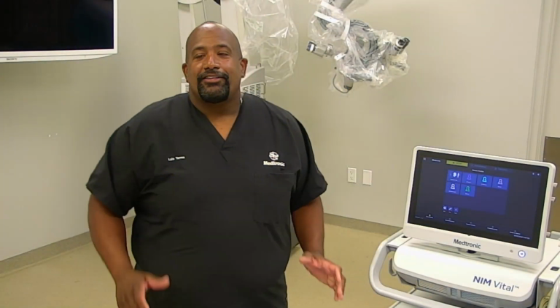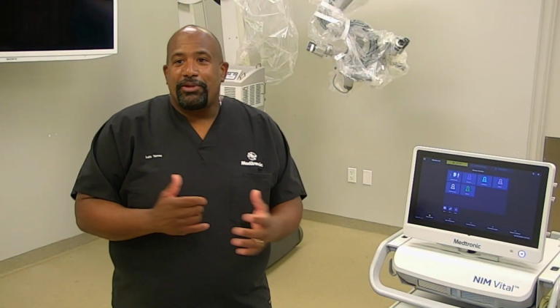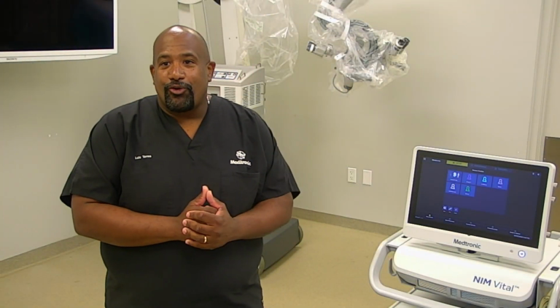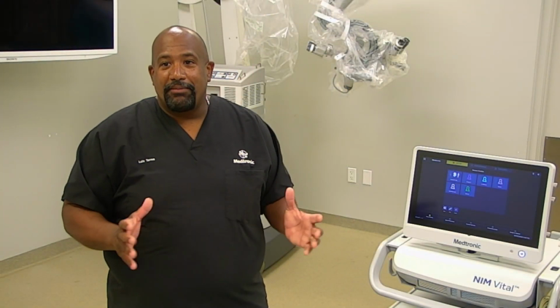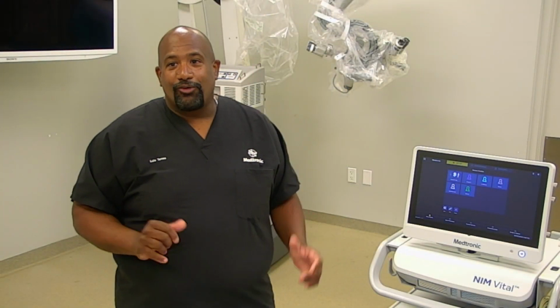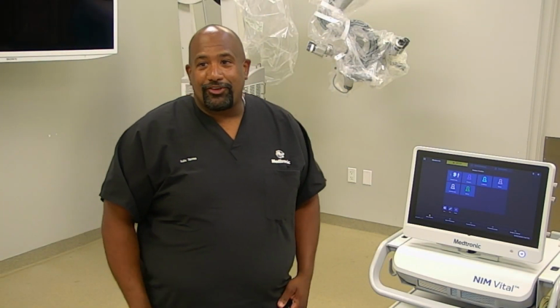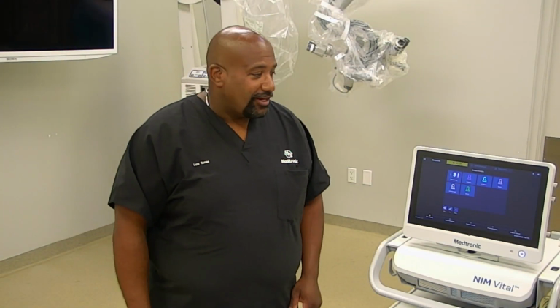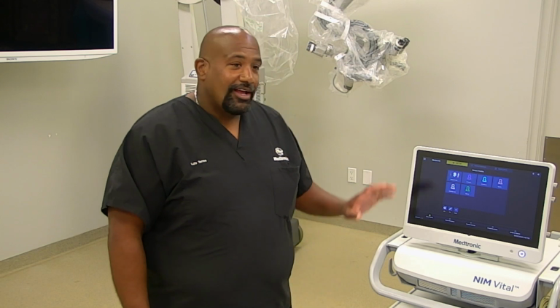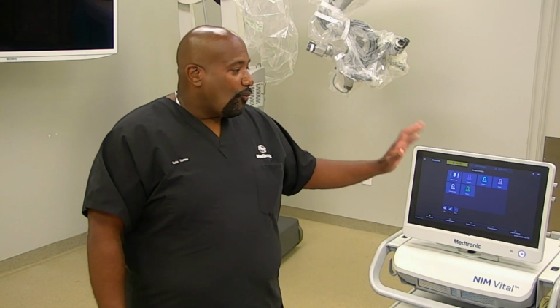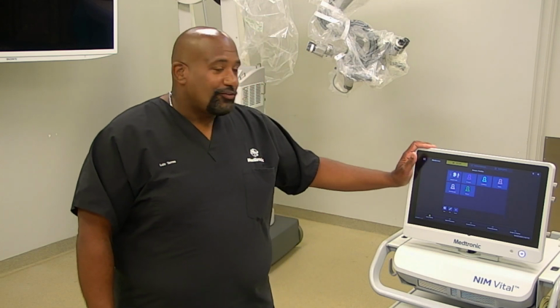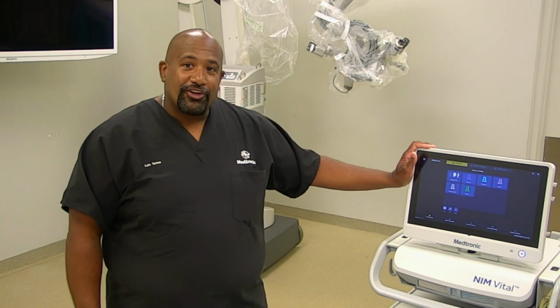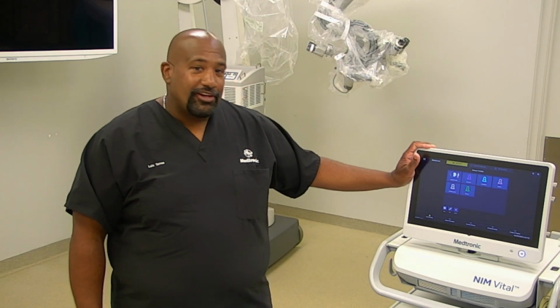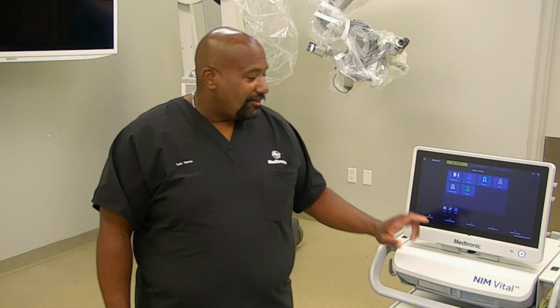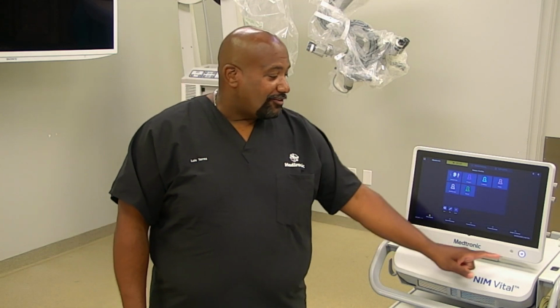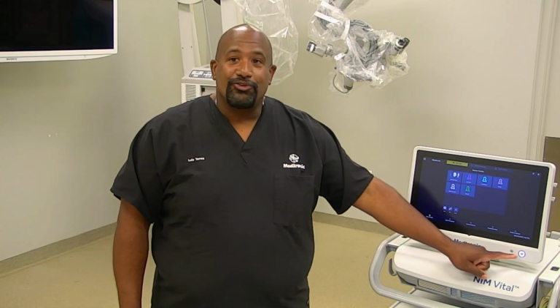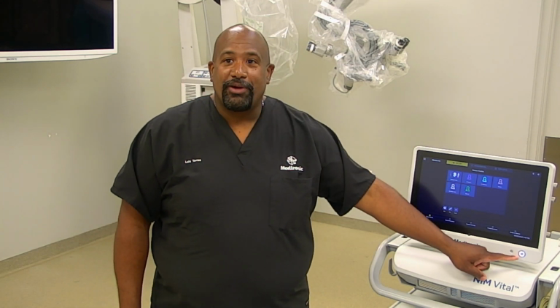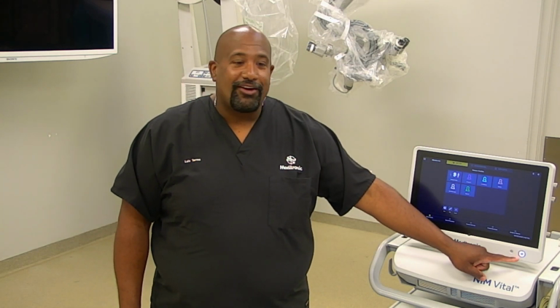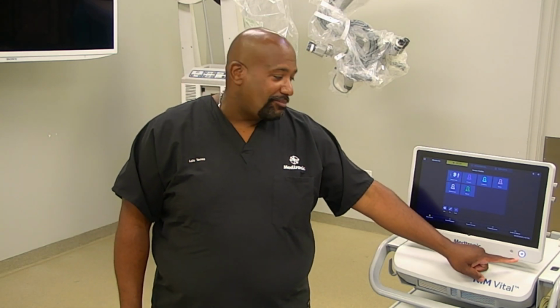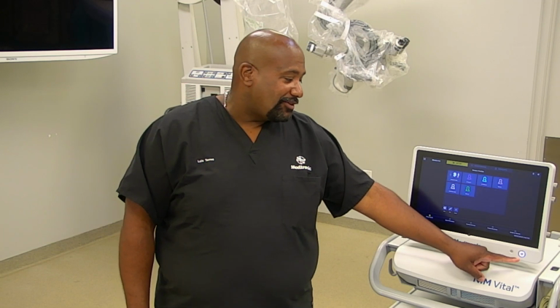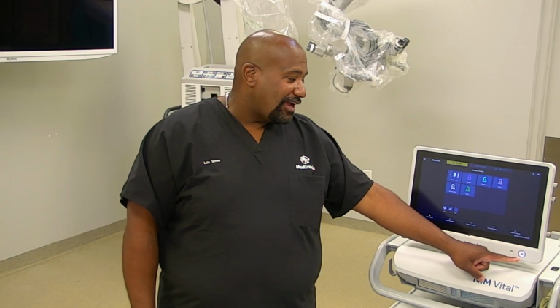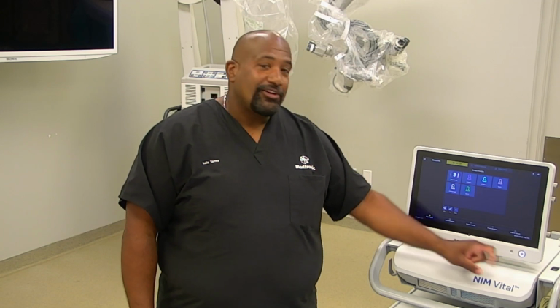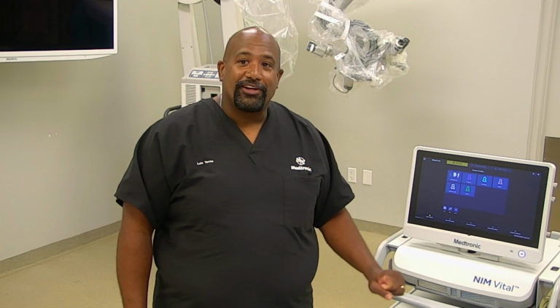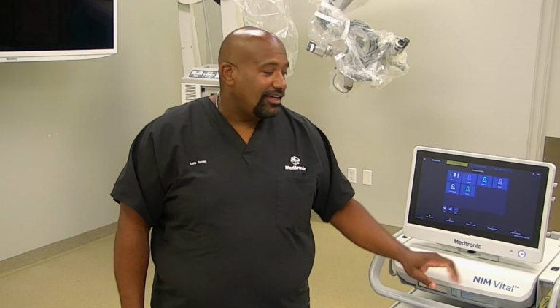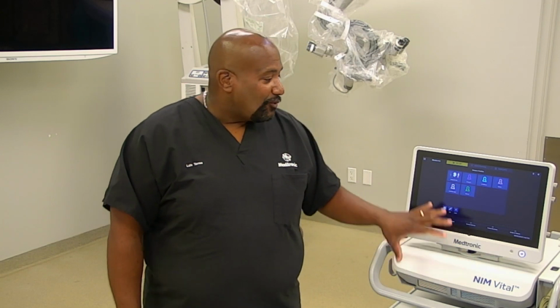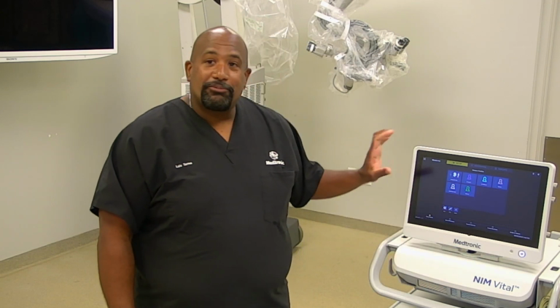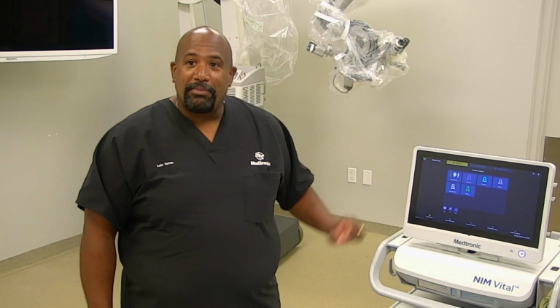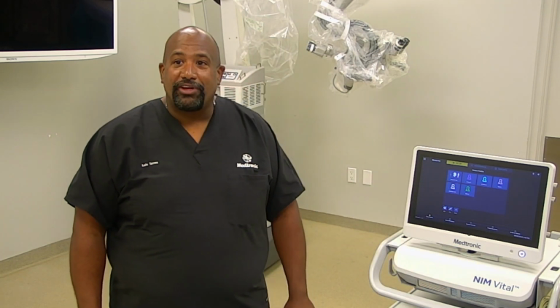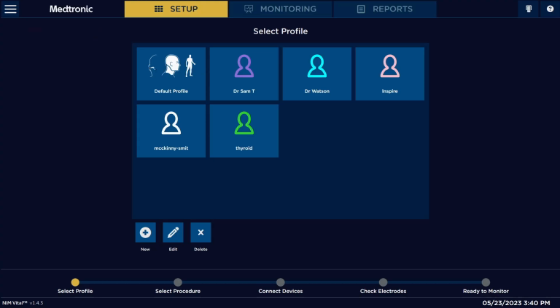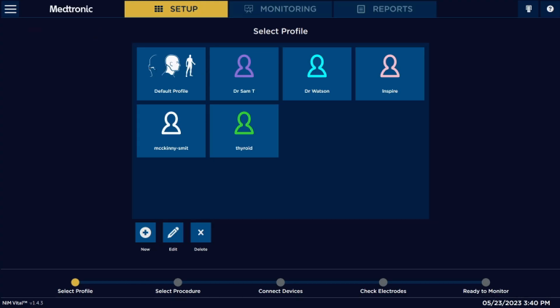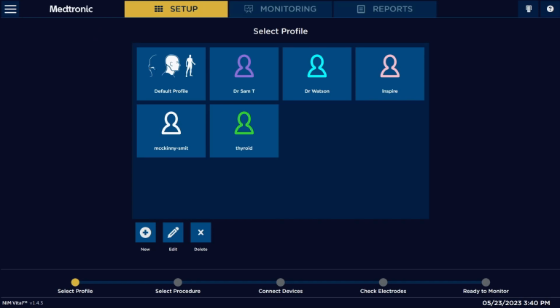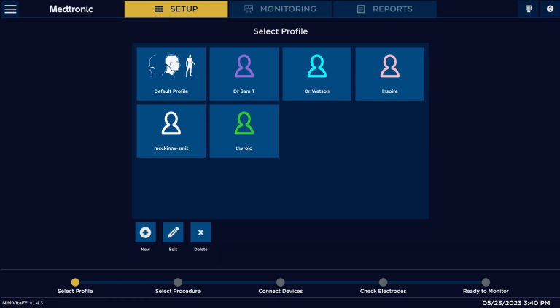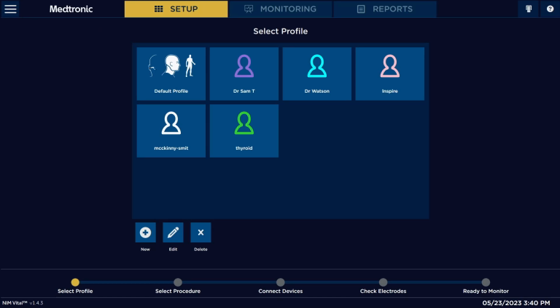This will be a short NIM Vital quick start video. Once you first turn on your NIM Vital, you use this button here on the bottom right-hand corner to turn it on. It will come up to this main screen here.